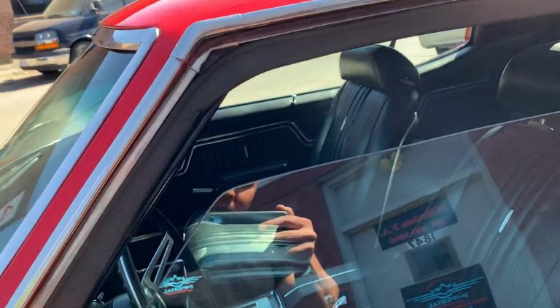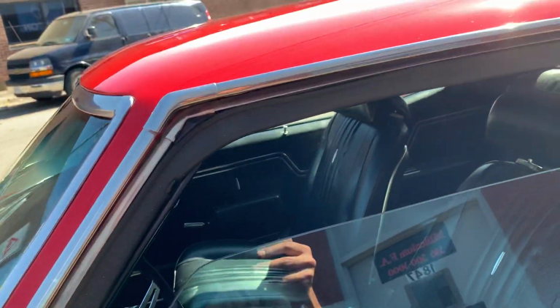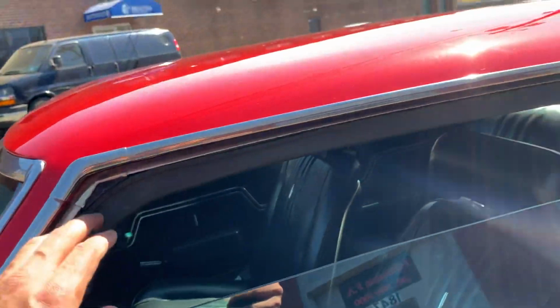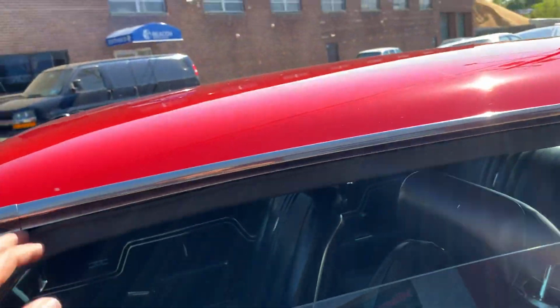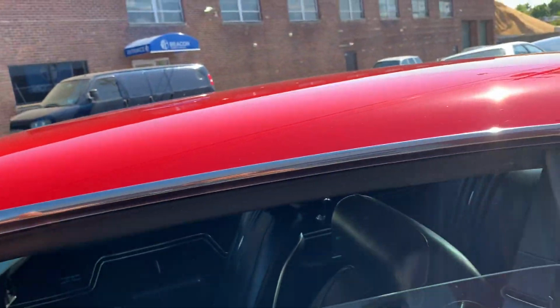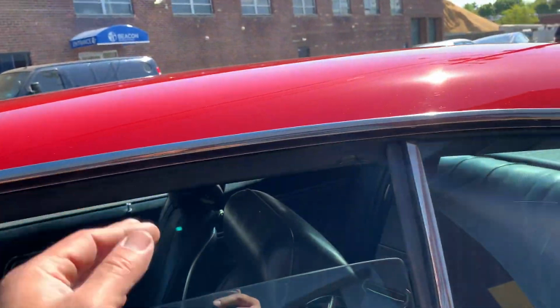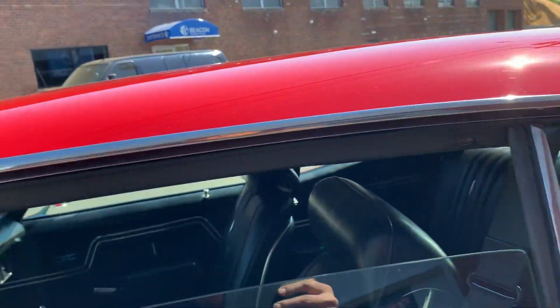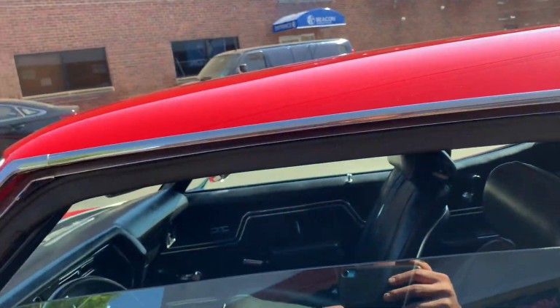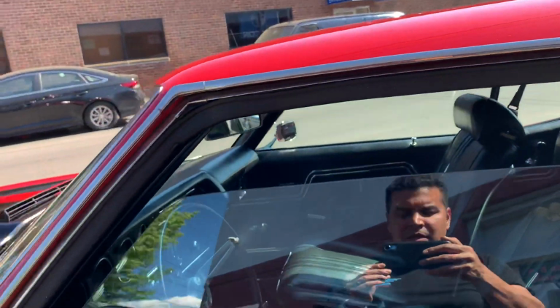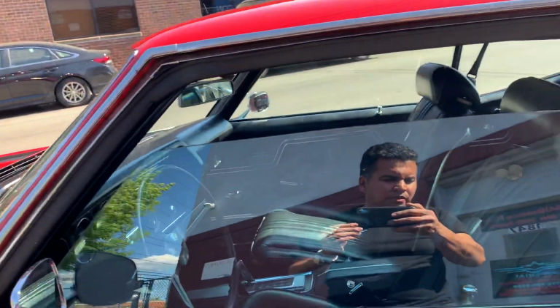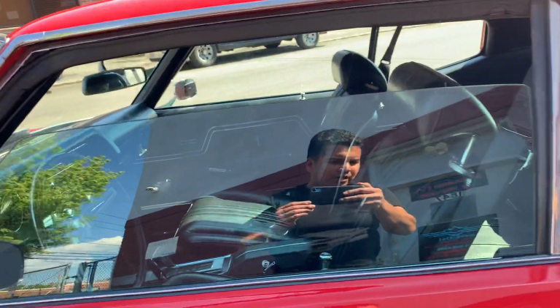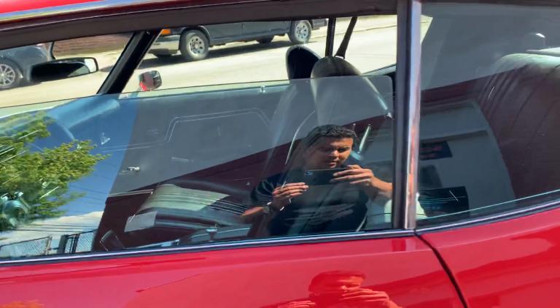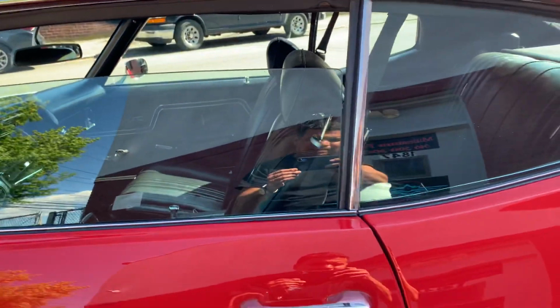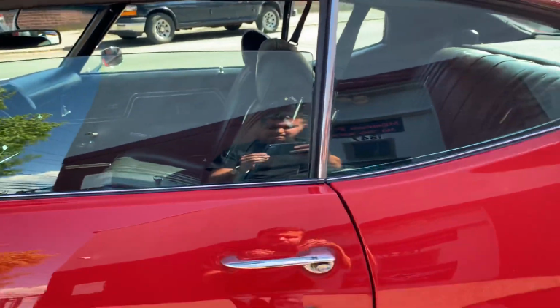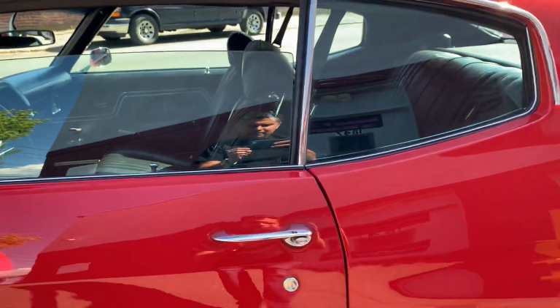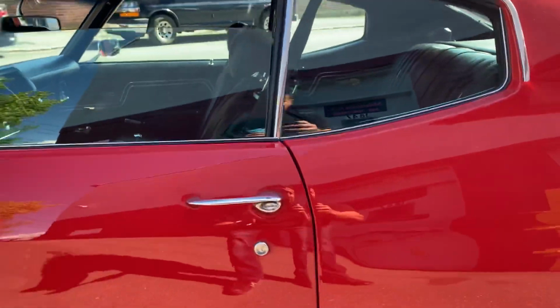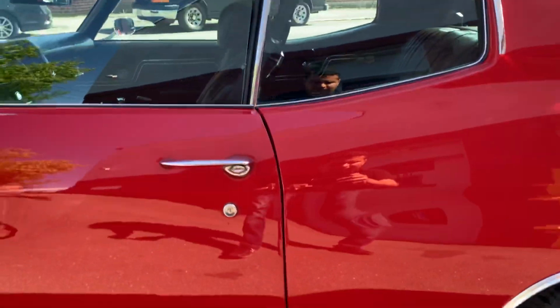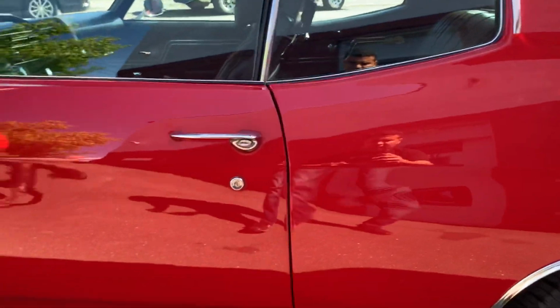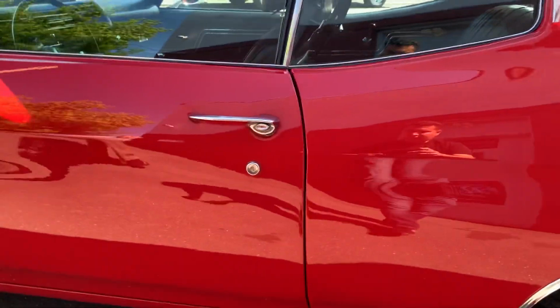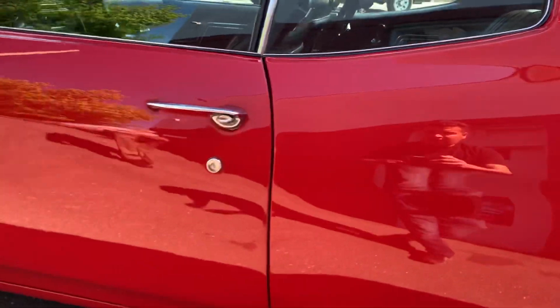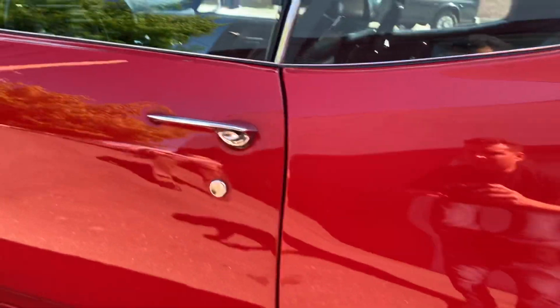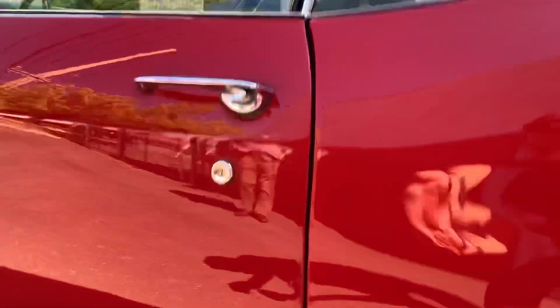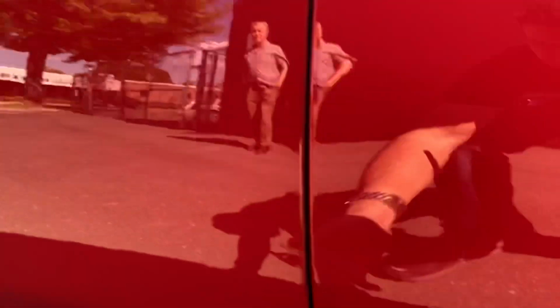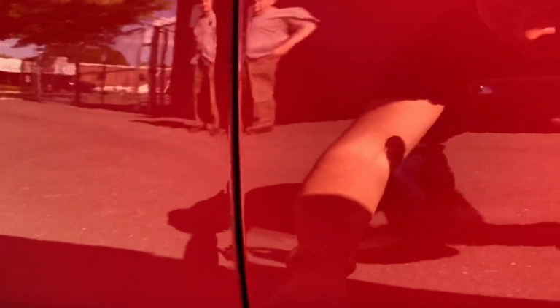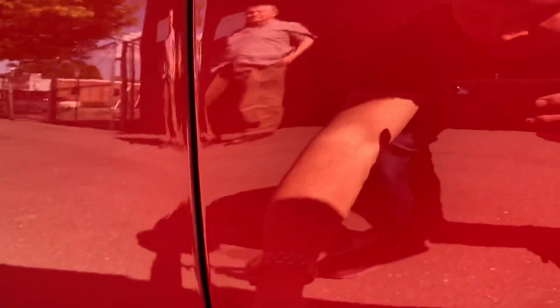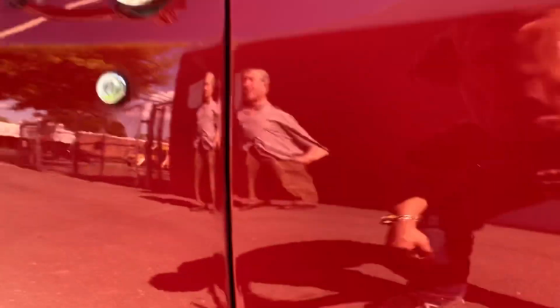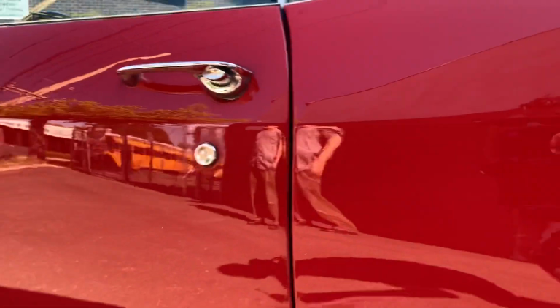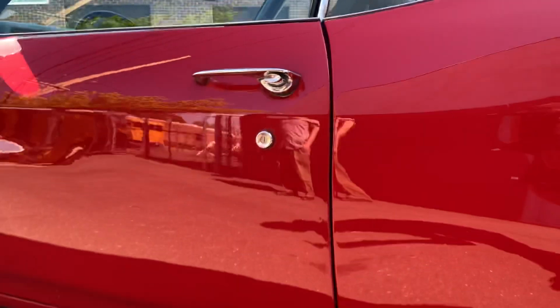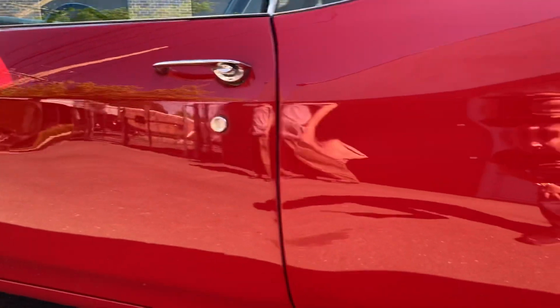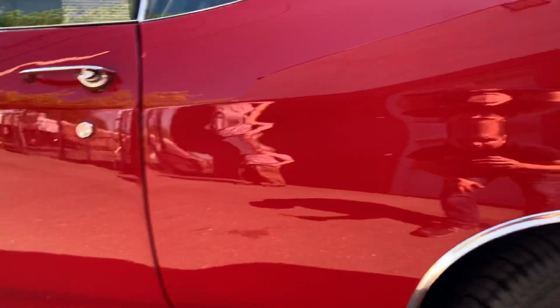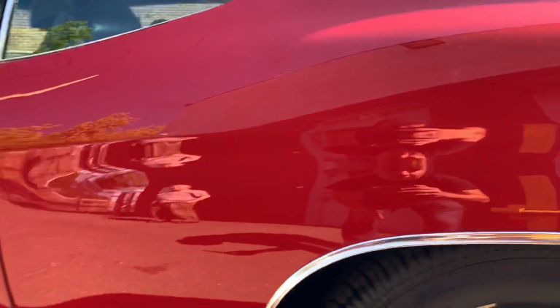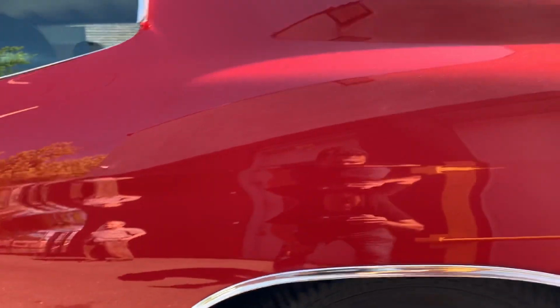All the rubbers and window seals were replaced. Windows were aligned so they seal nicely. There's kind of a little bleeding at the bottom of this door, but nothing terrible.